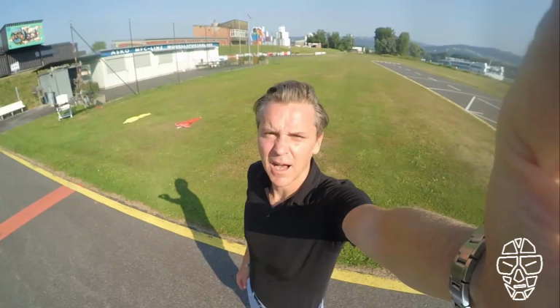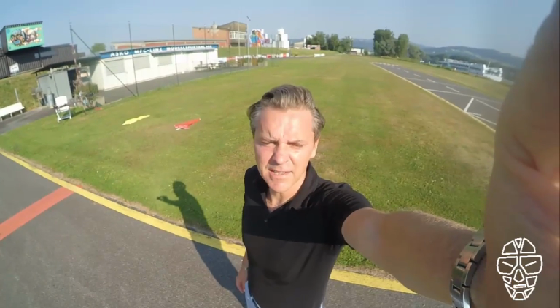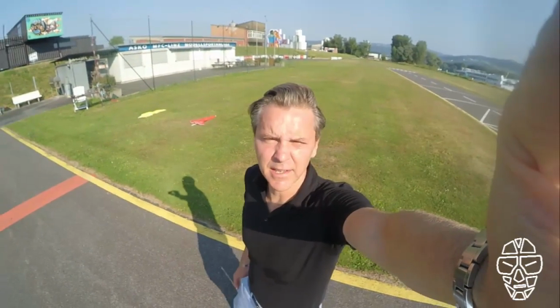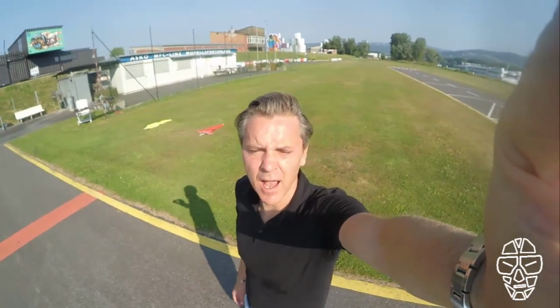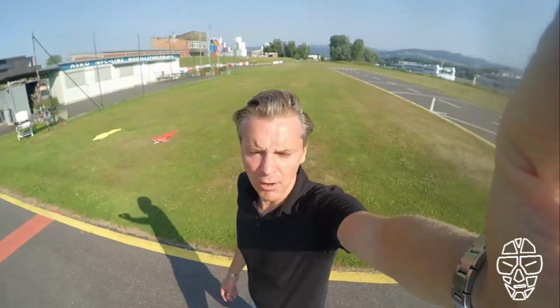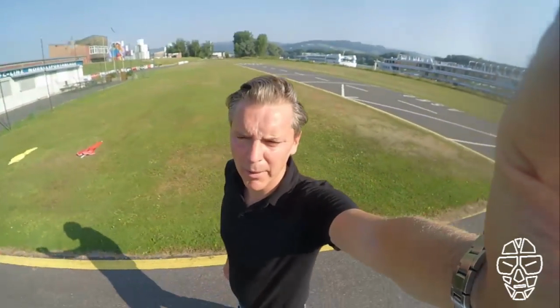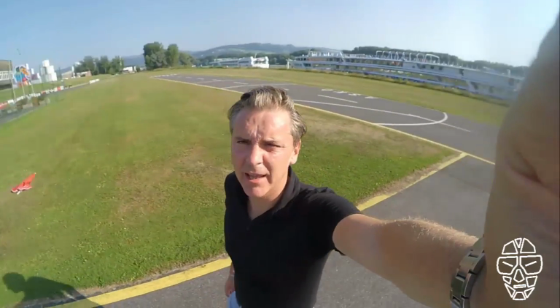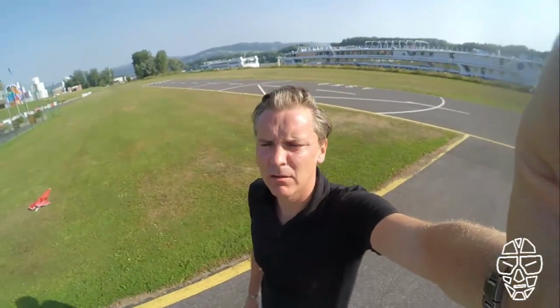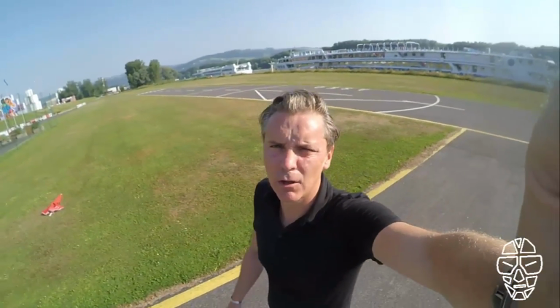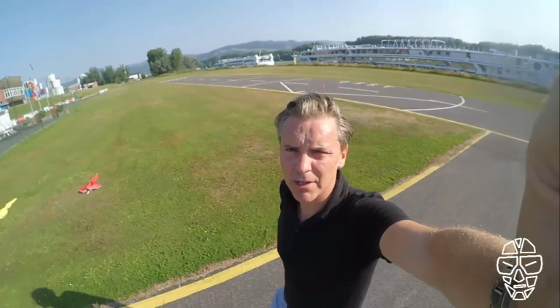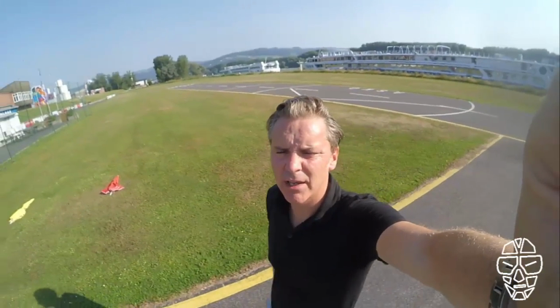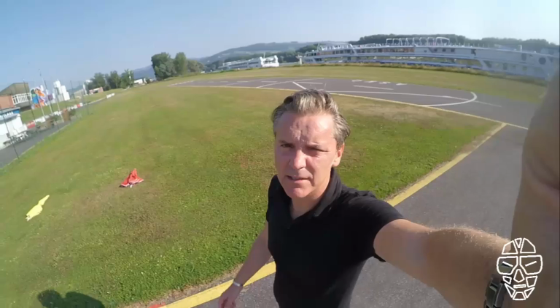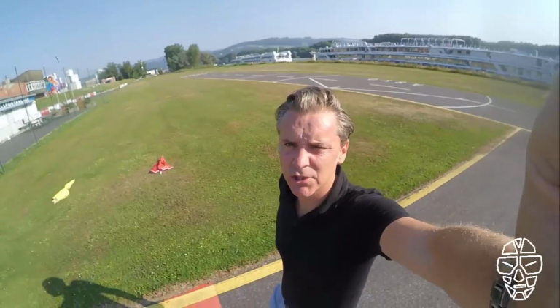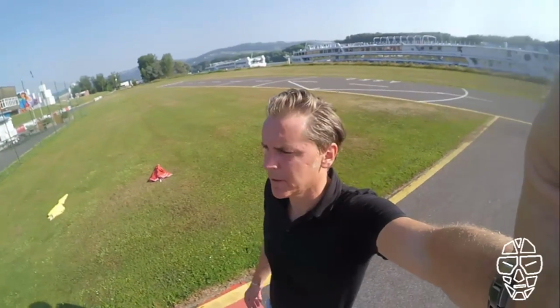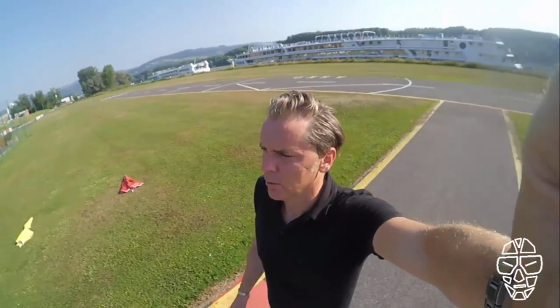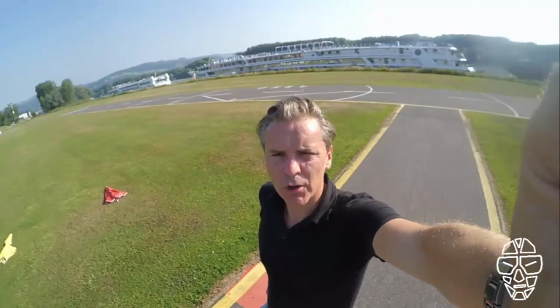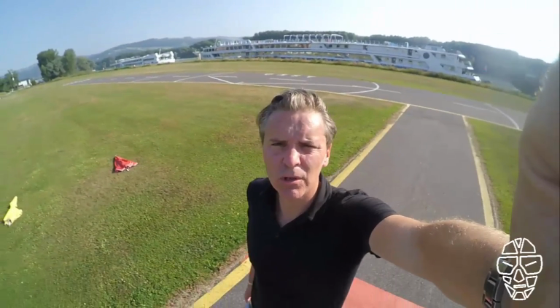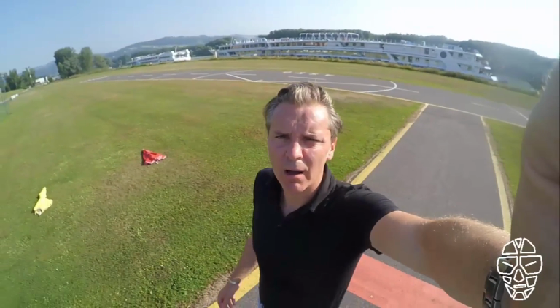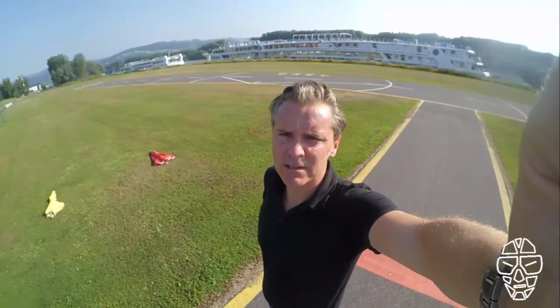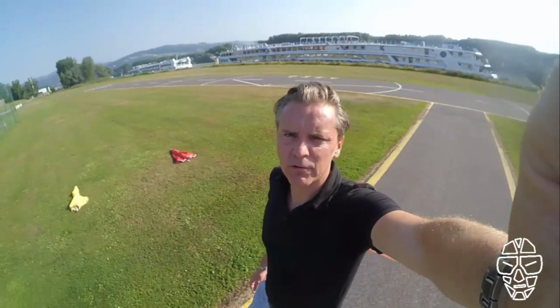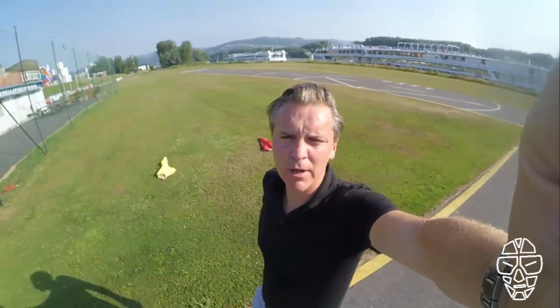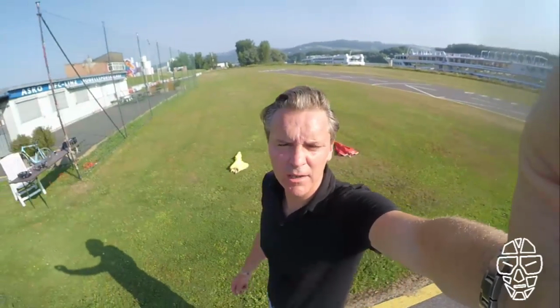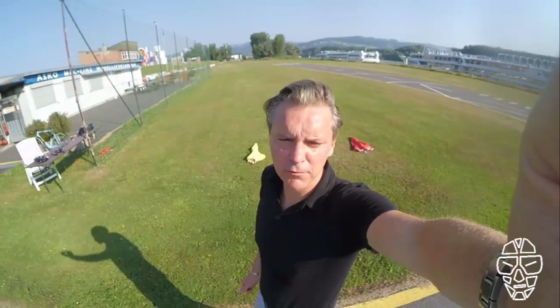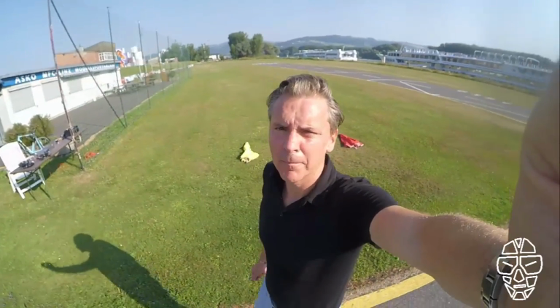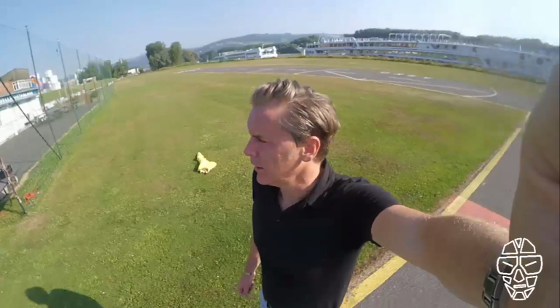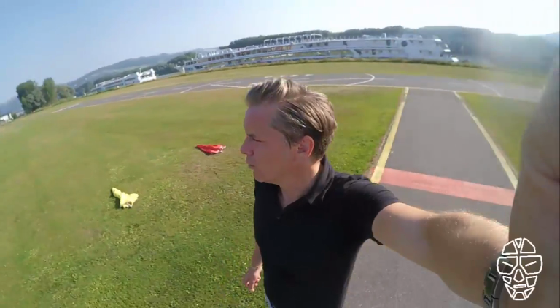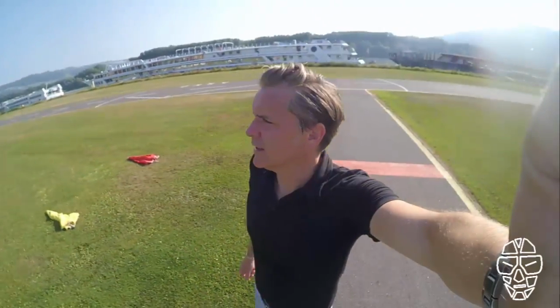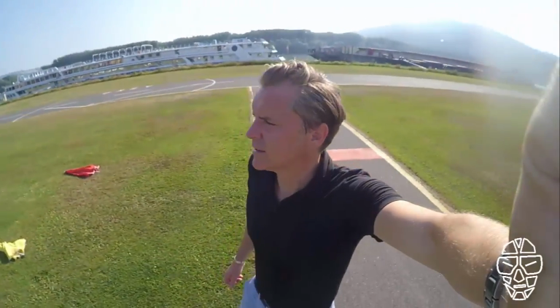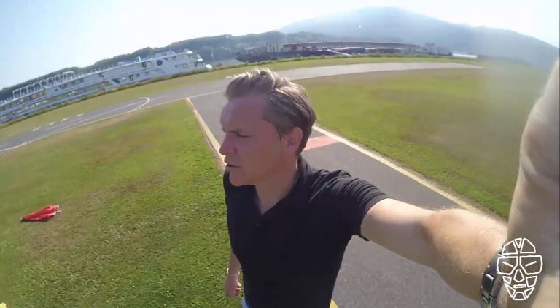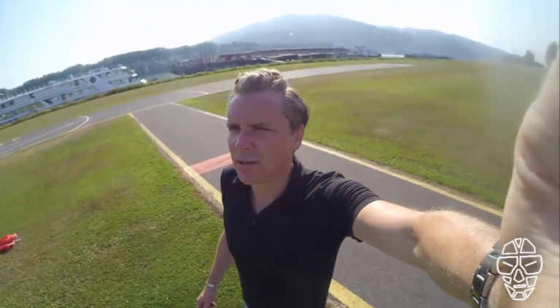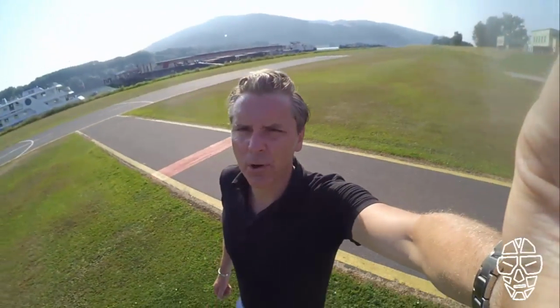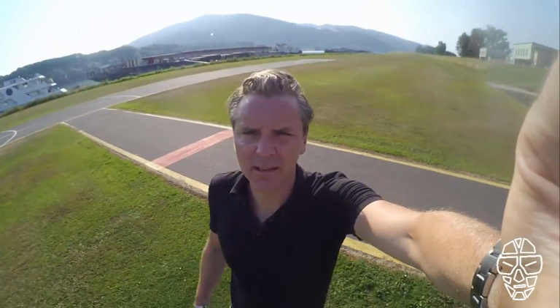Hi, this is Andy. I'm now back again on my local racetrack here in Linzer, Austria. What I'm going to do now, I will test the FPV racetracker software. What I did is, I did a temporary setup.